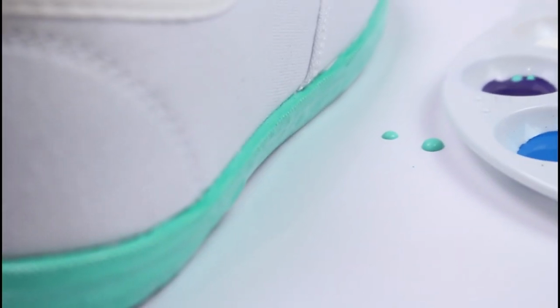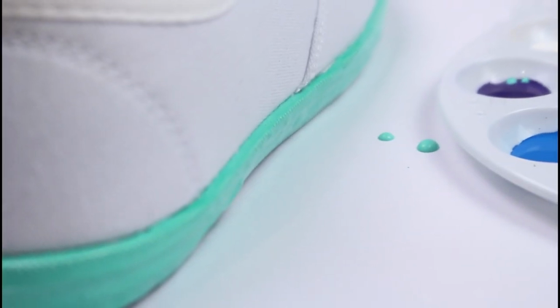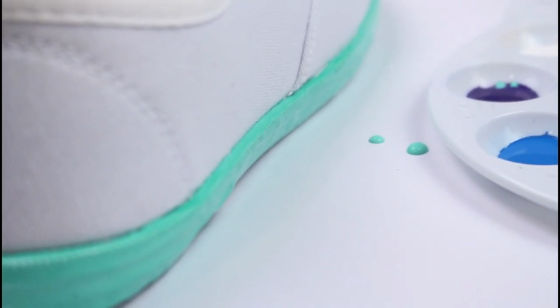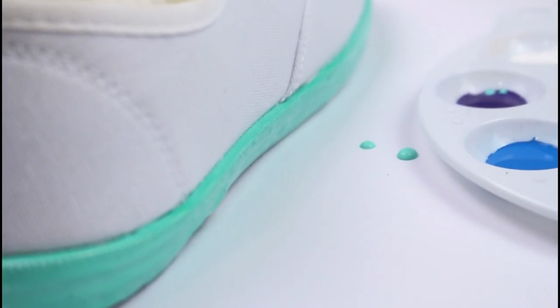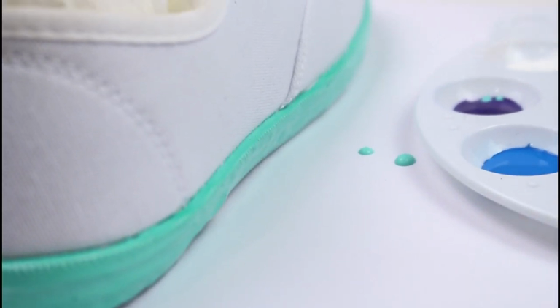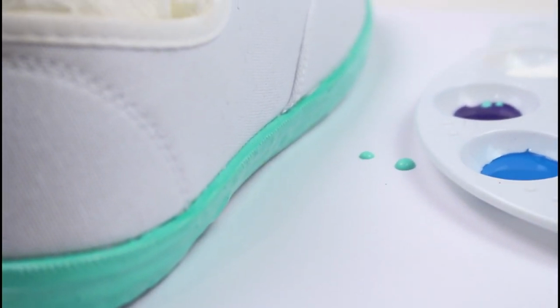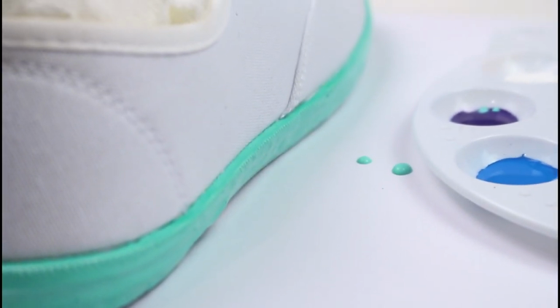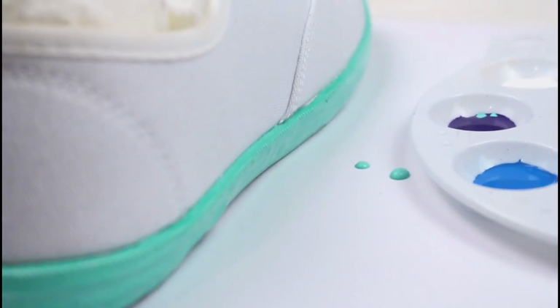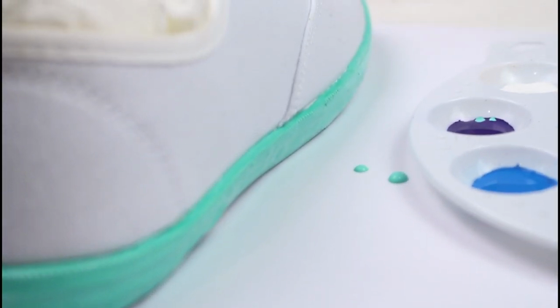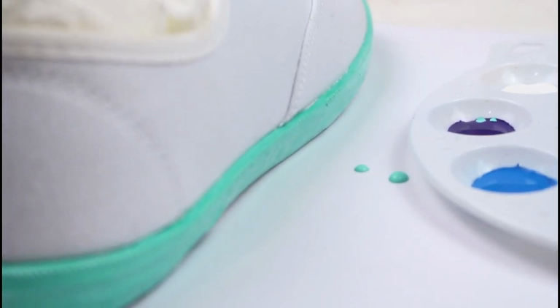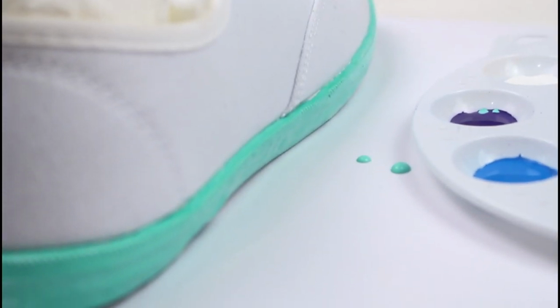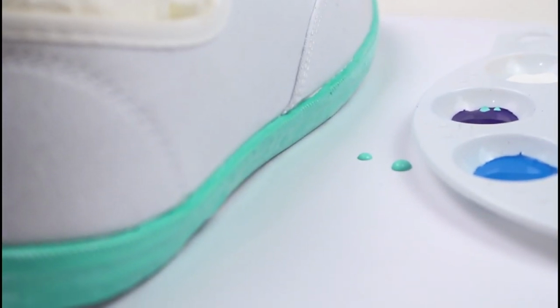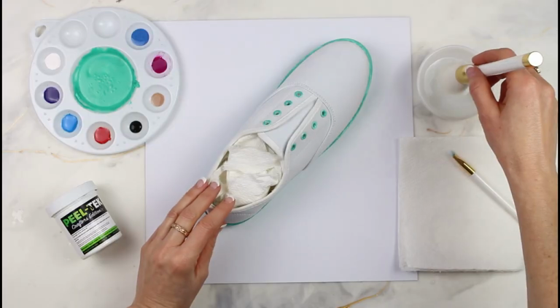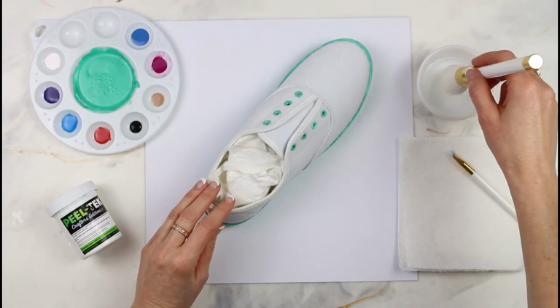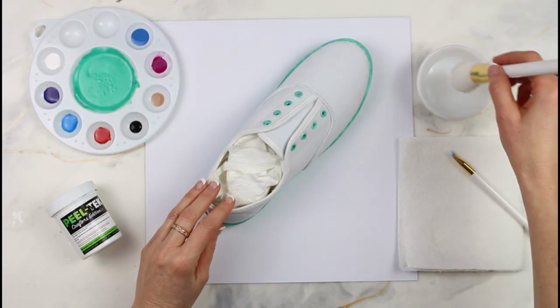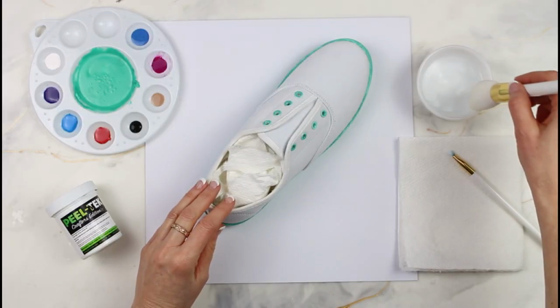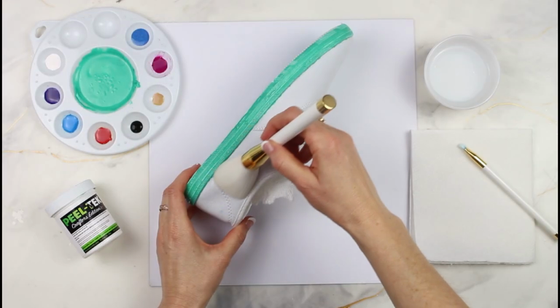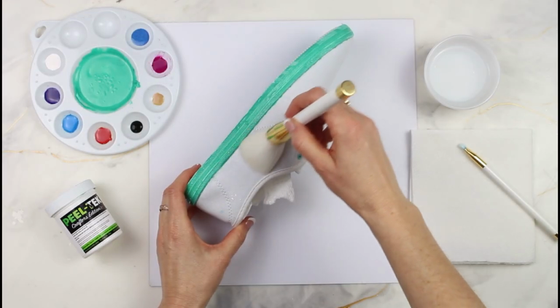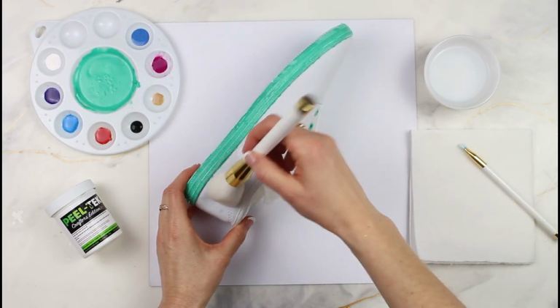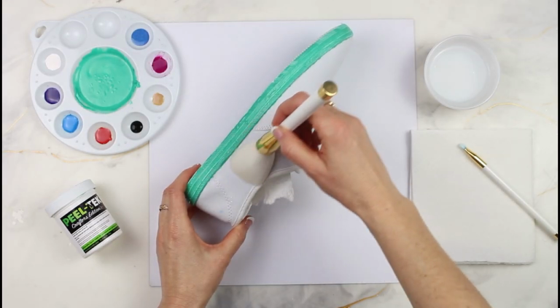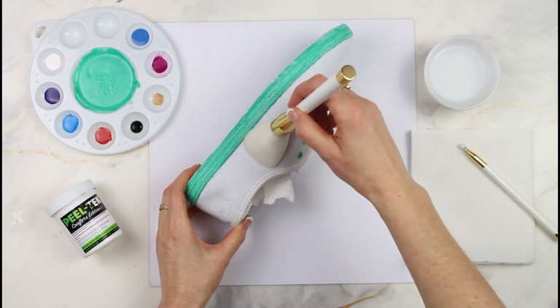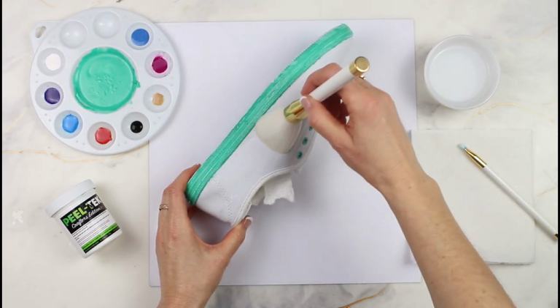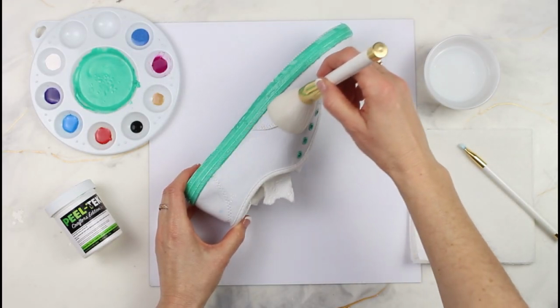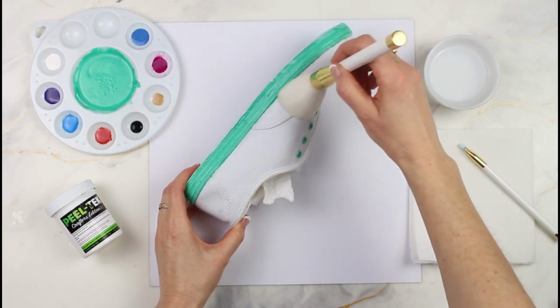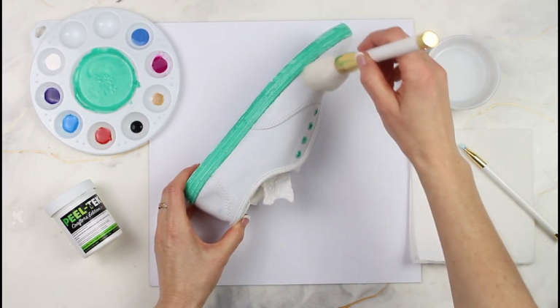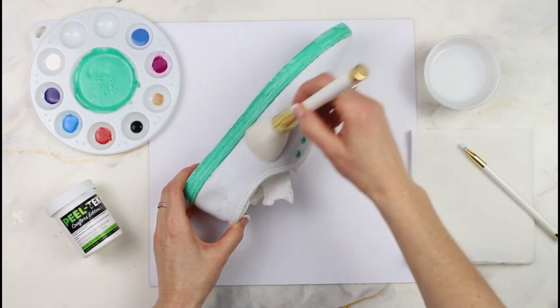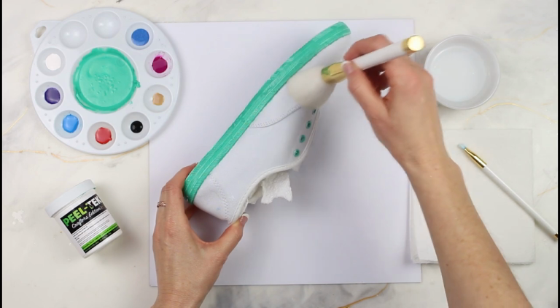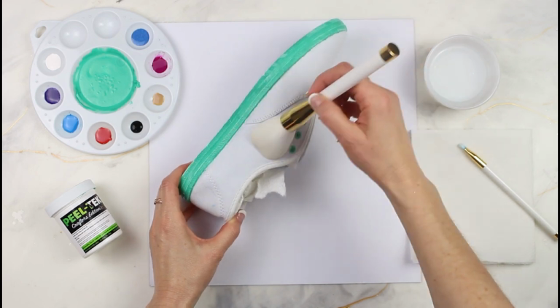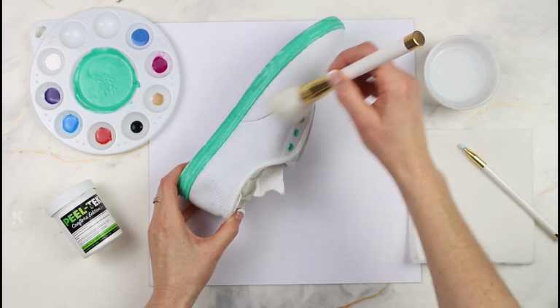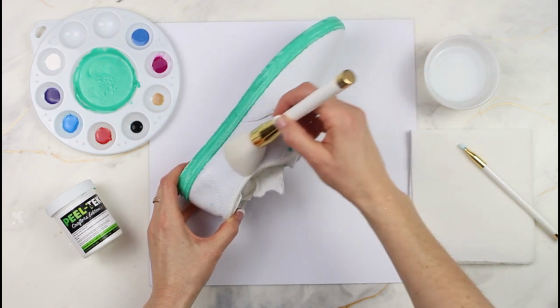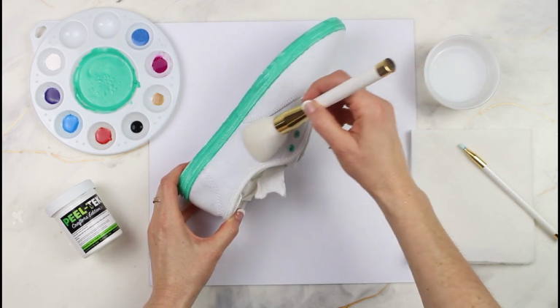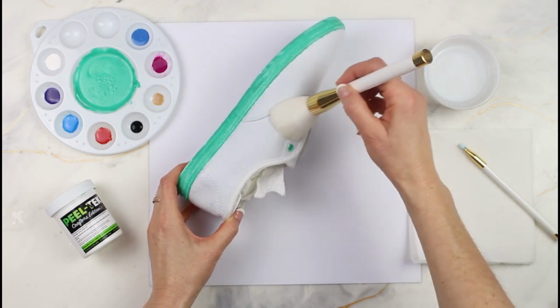Now you're going to let it completely dry before going on to the next step — it's going to take about 15 minutes. Then saturate the entire shoe with water, and this is going to help the paint blend easily together across all the different colors.